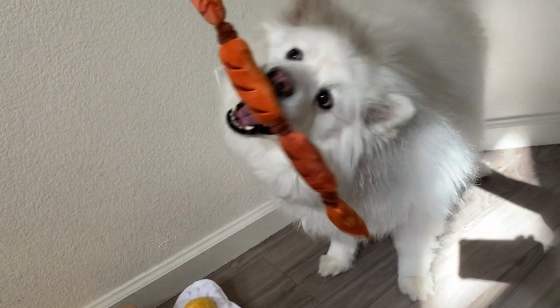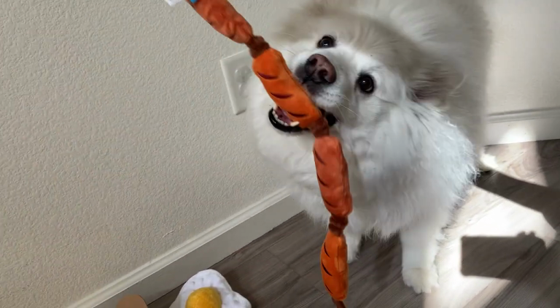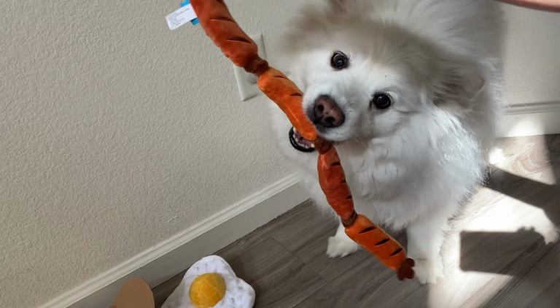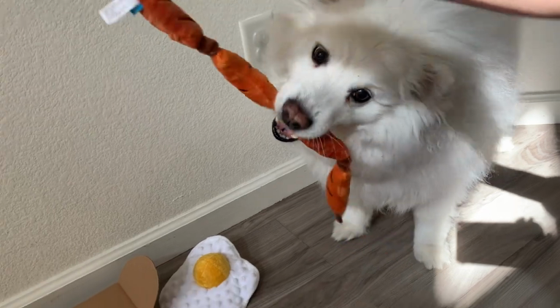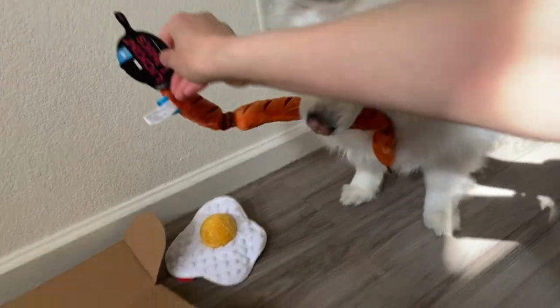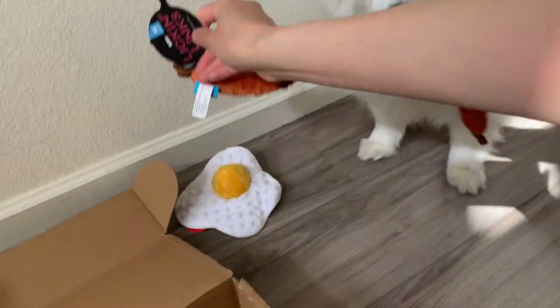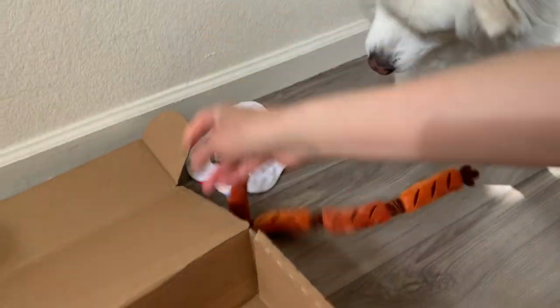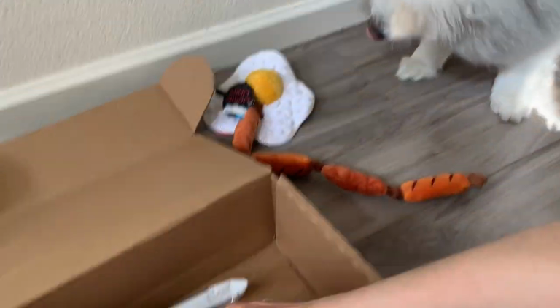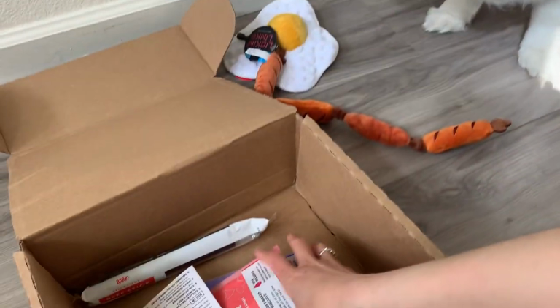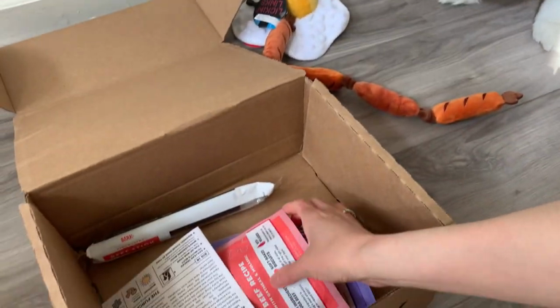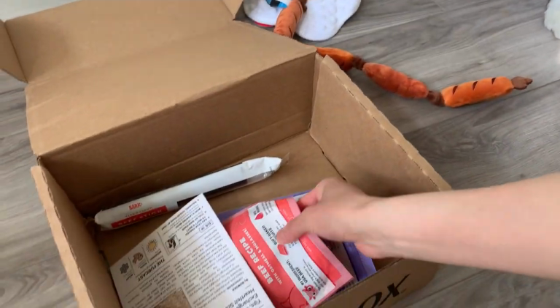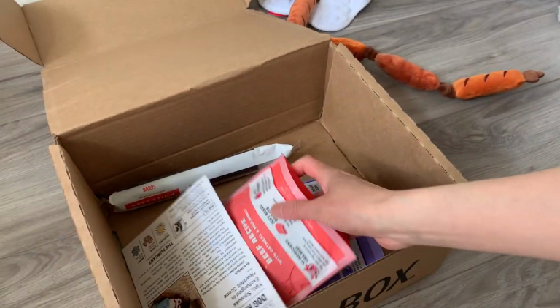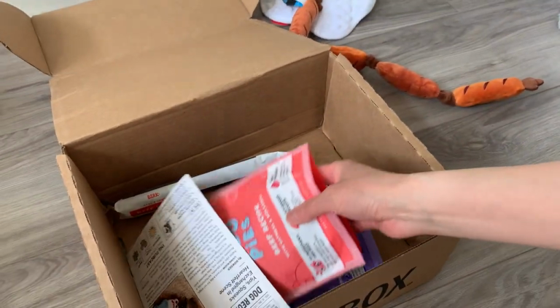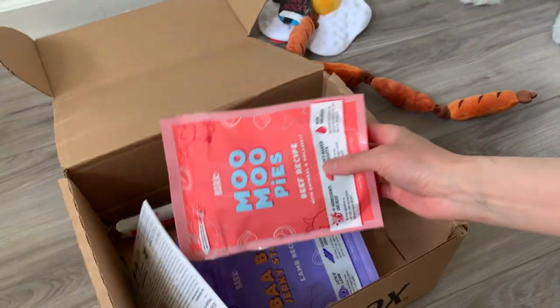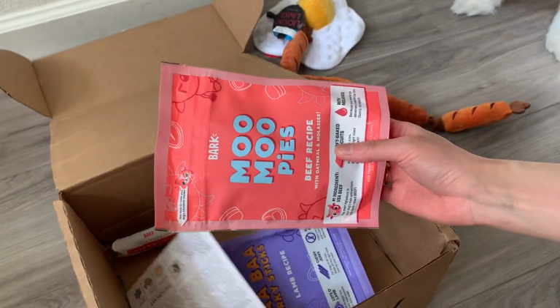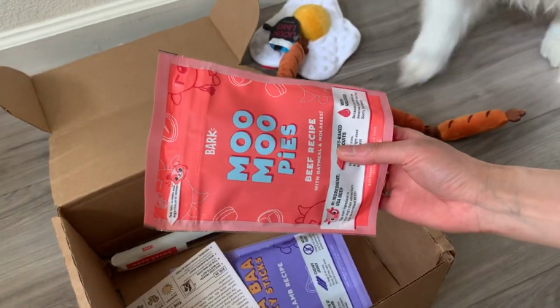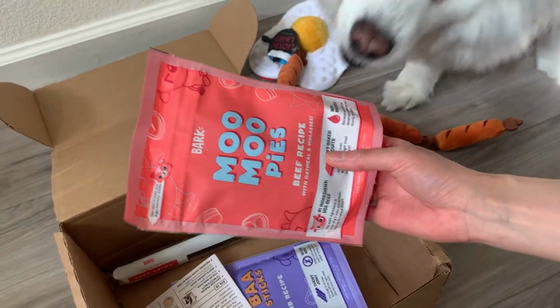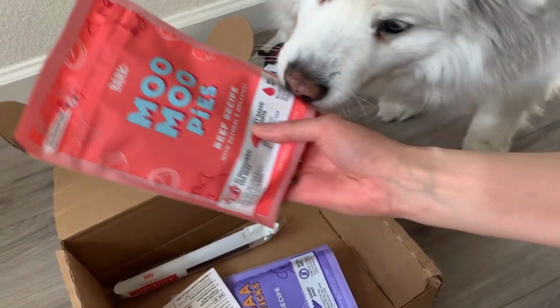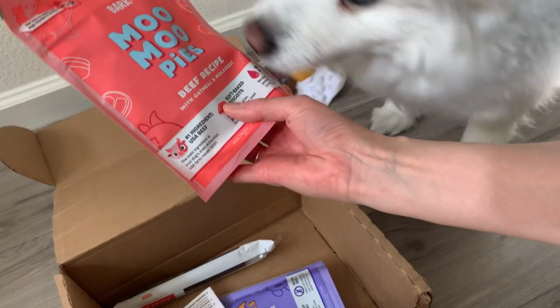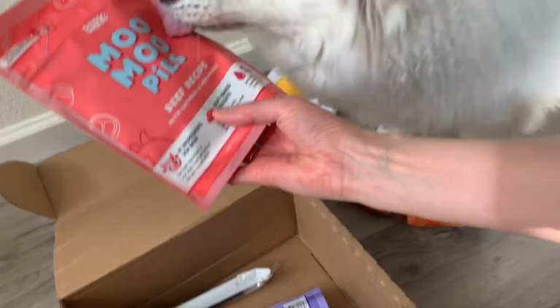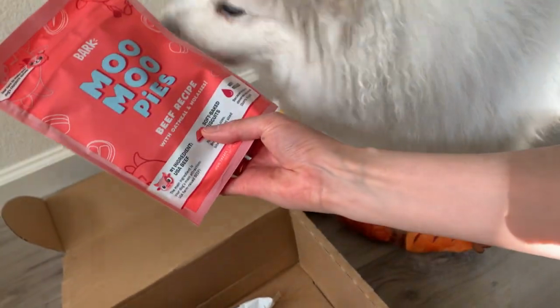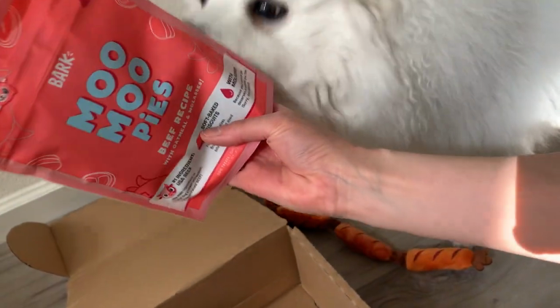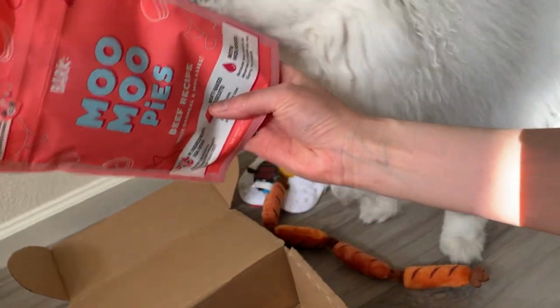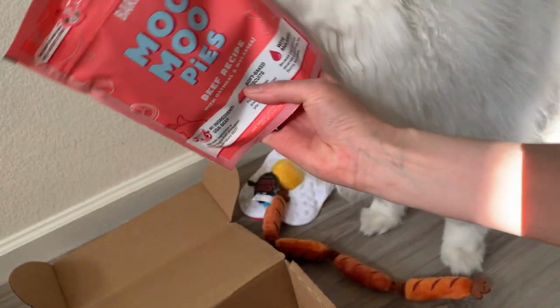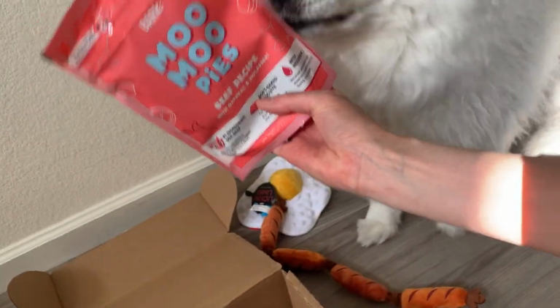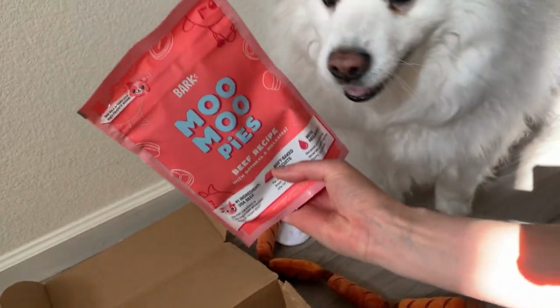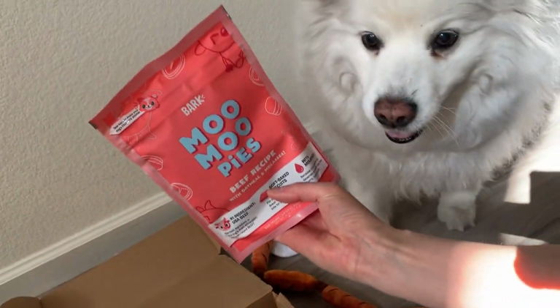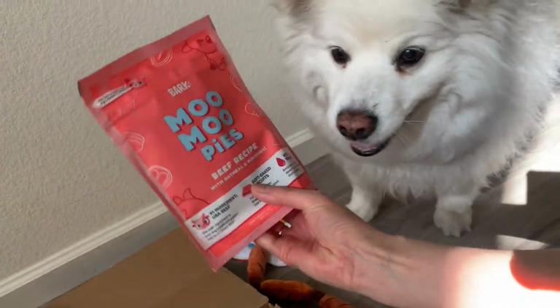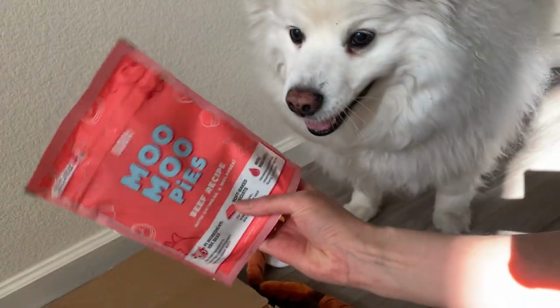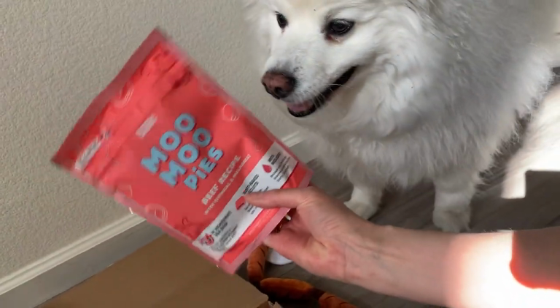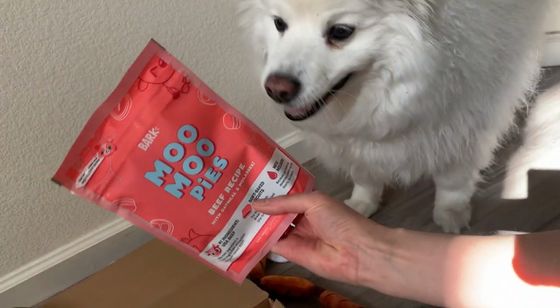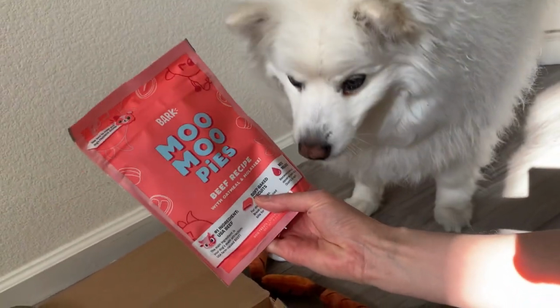Okay, we are affiliates of BarkBox. Use our code RUCKUSESKI — Ruckus Esky. I'll spell it on the bottom. It's a long one.